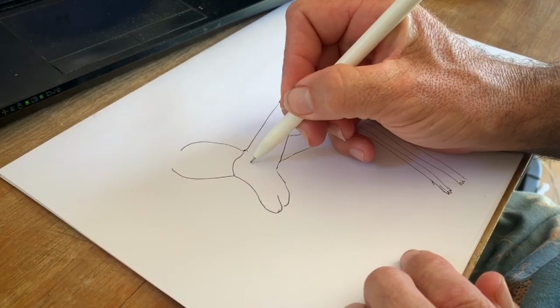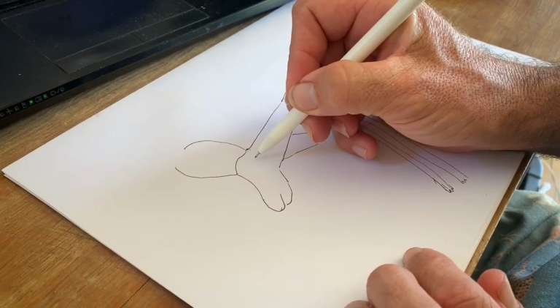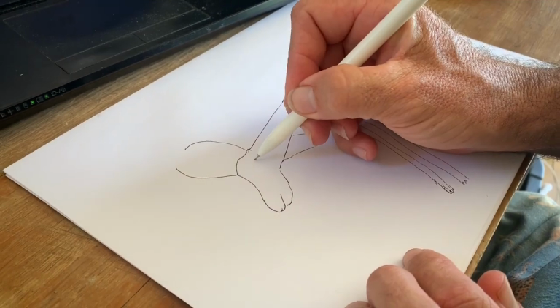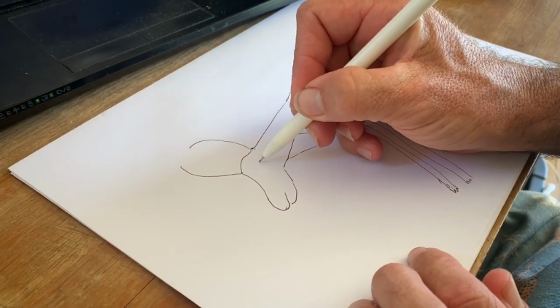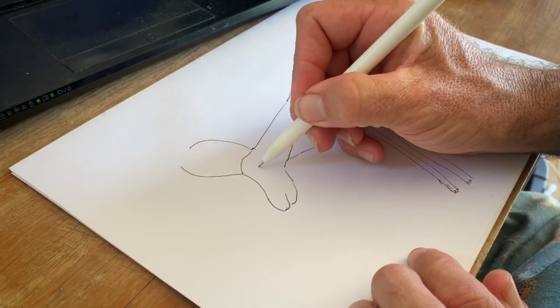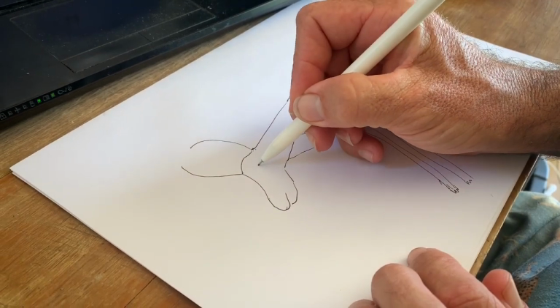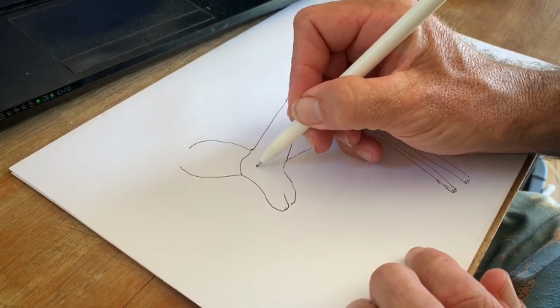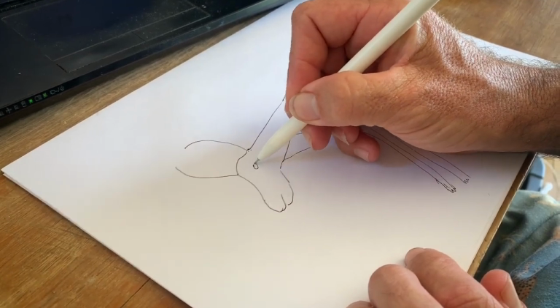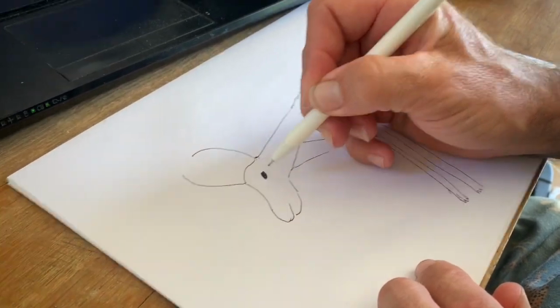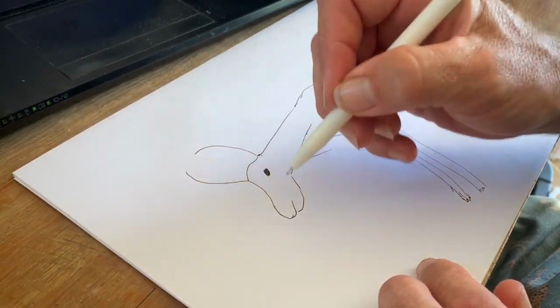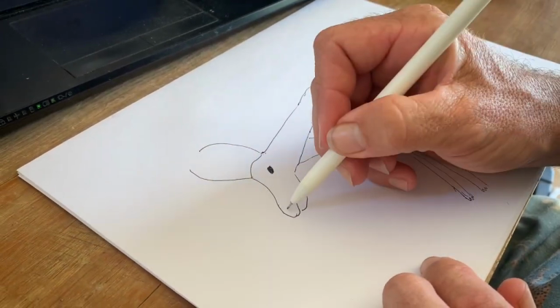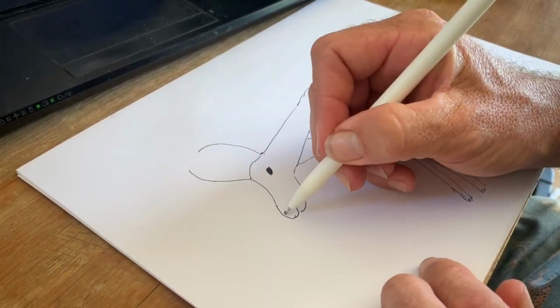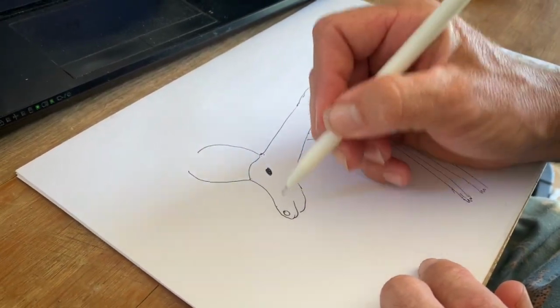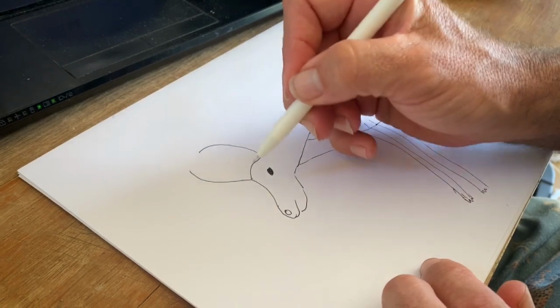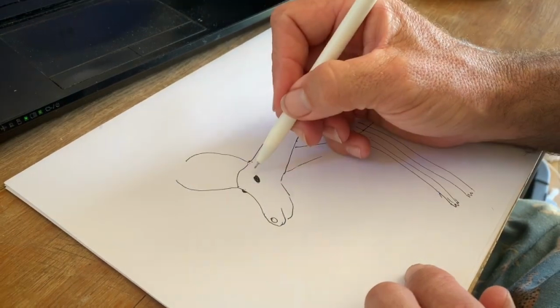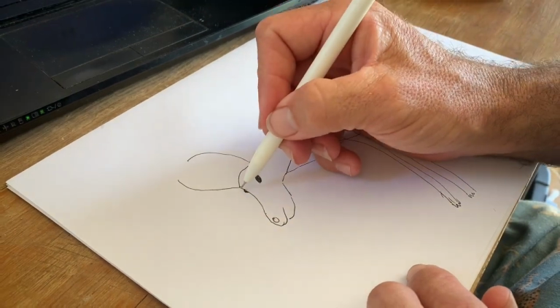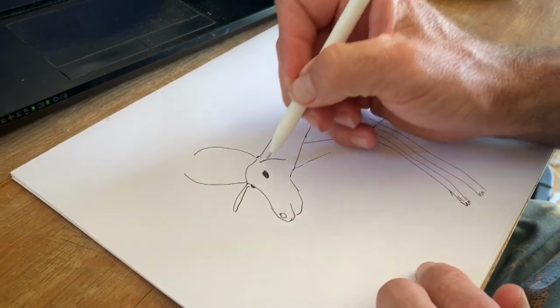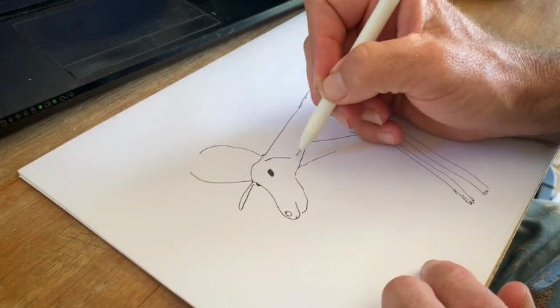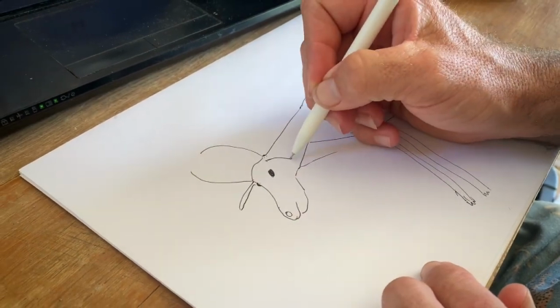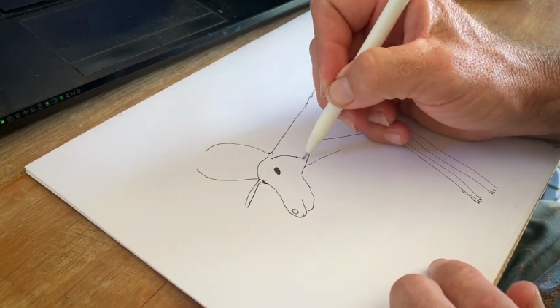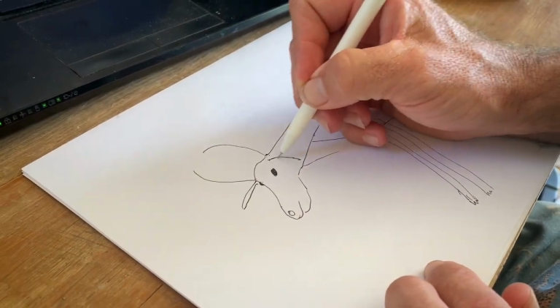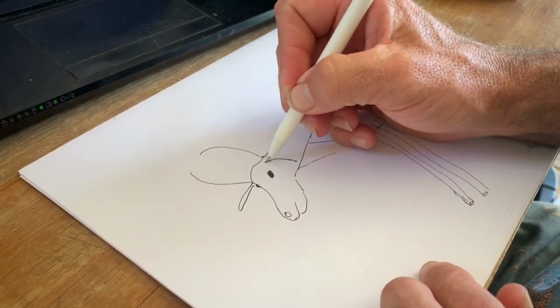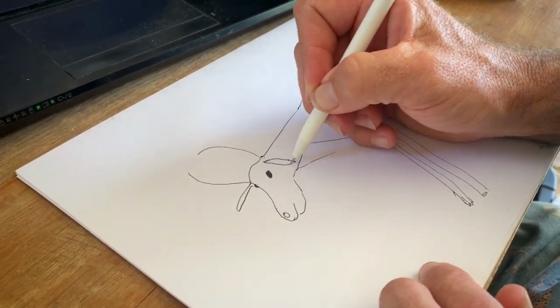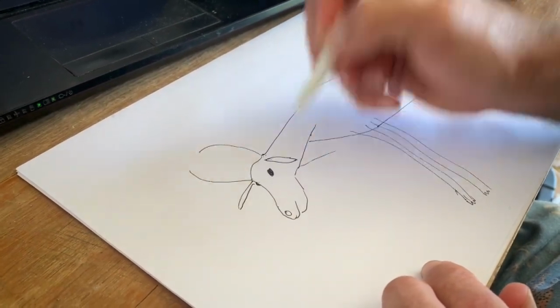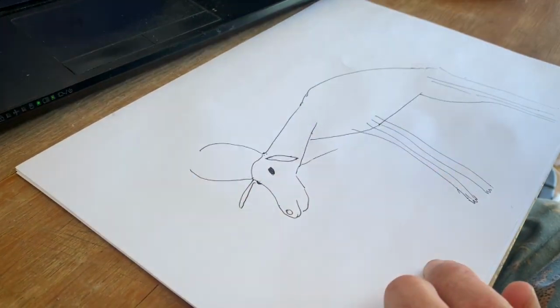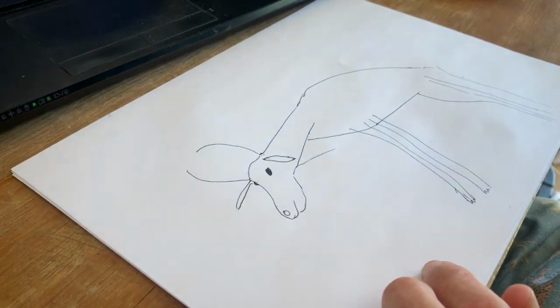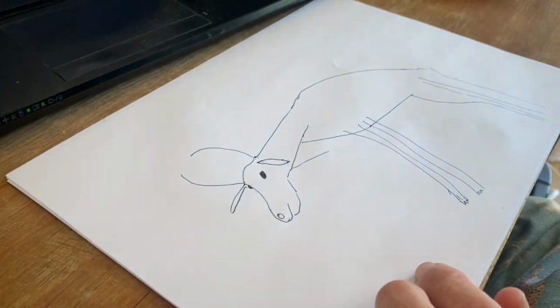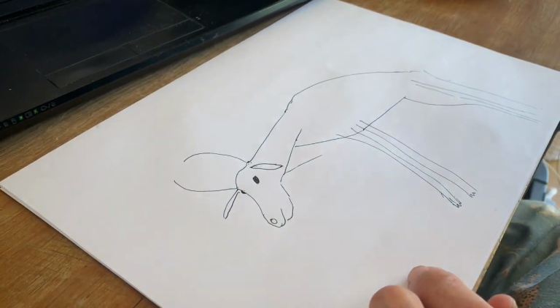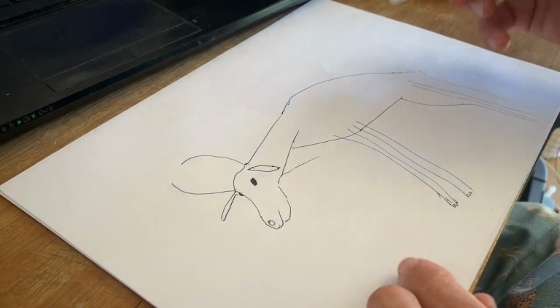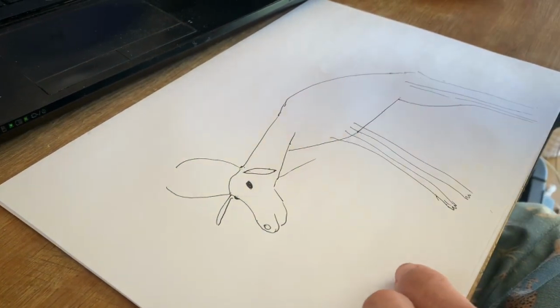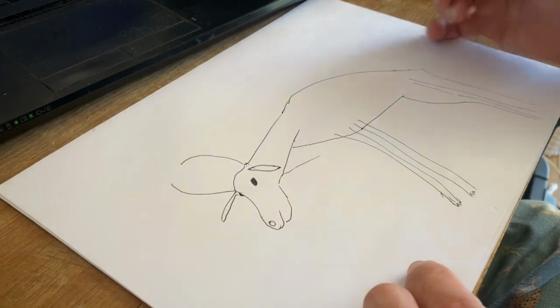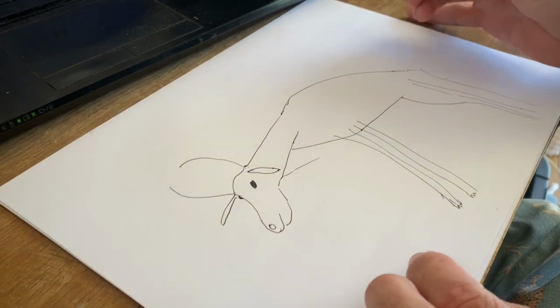Now let us capture the eyes of the animal. The Springbok's got quite dark eyes. Very good.